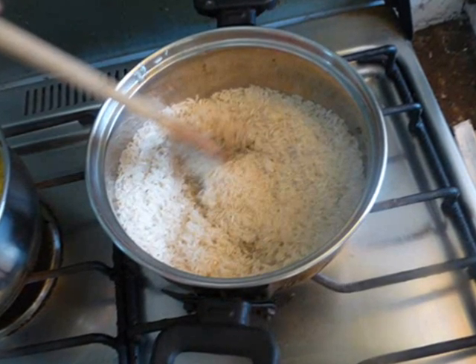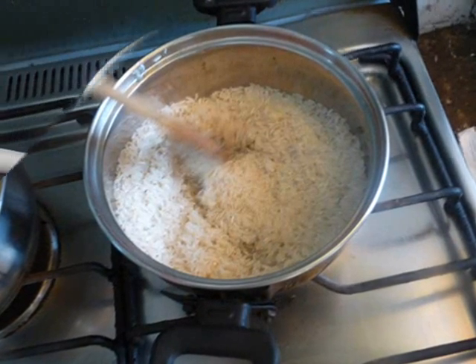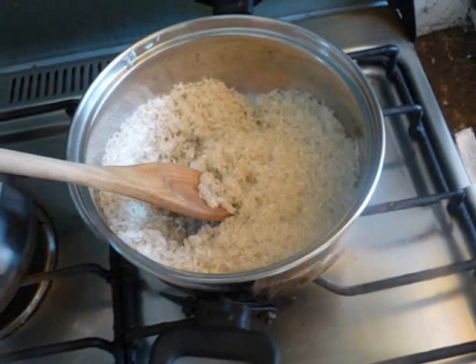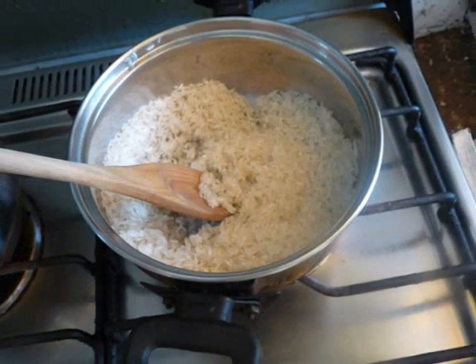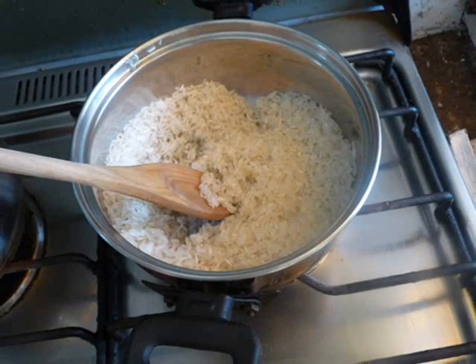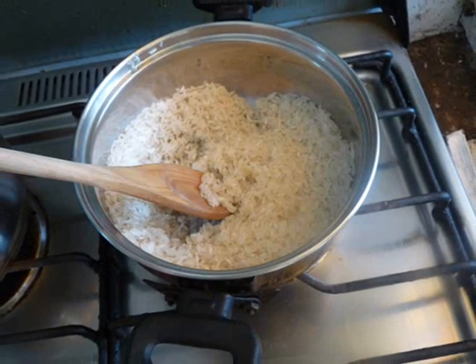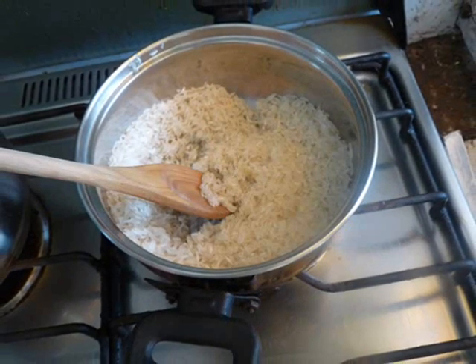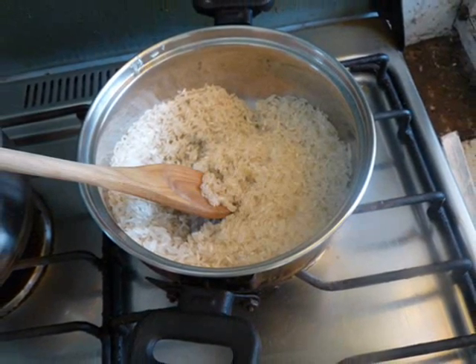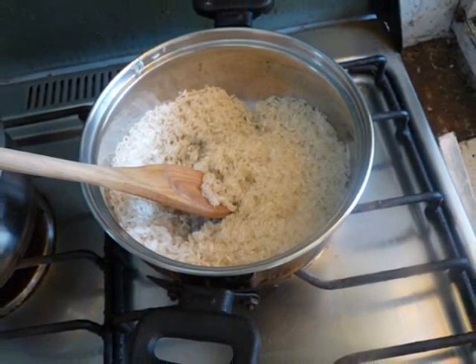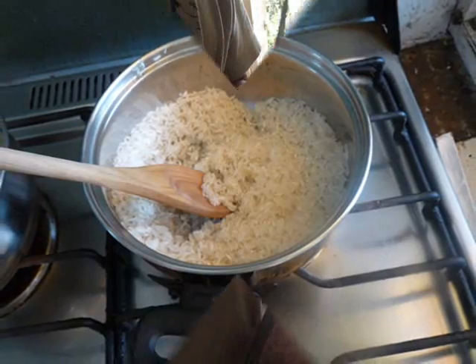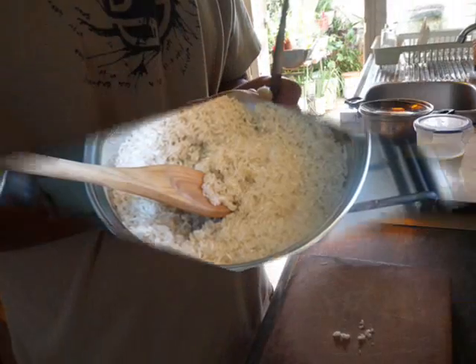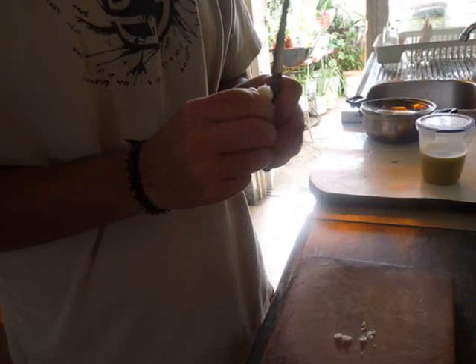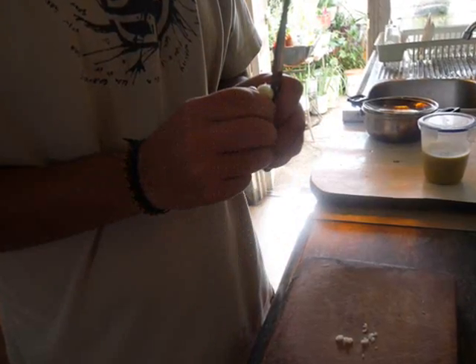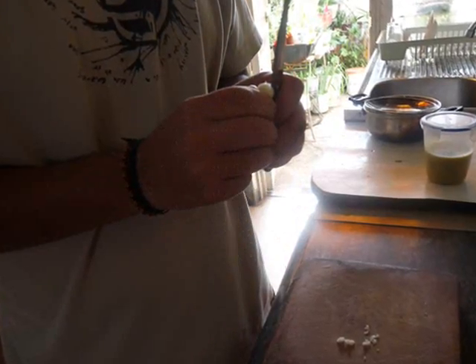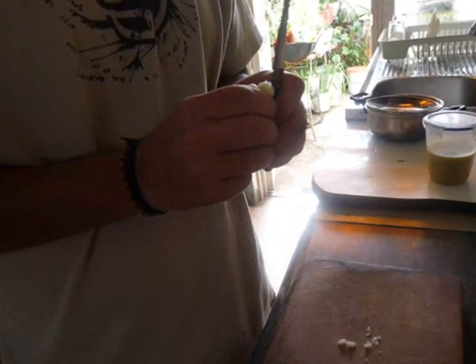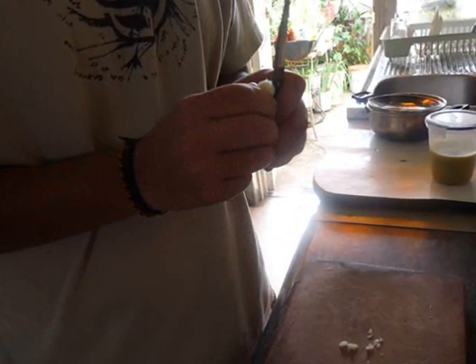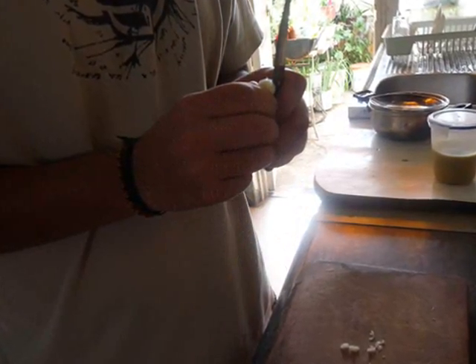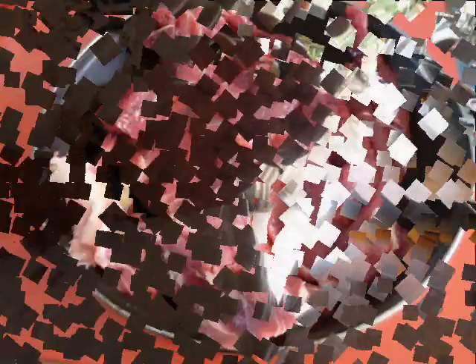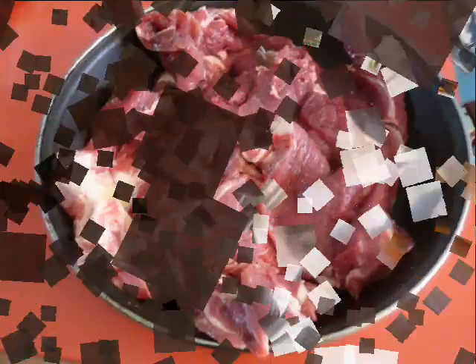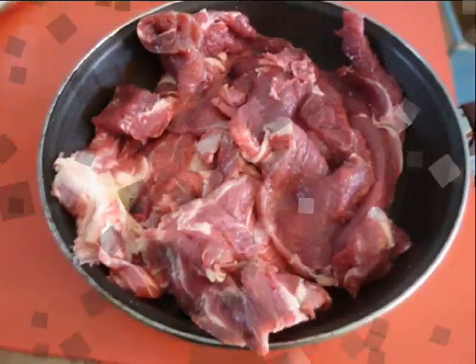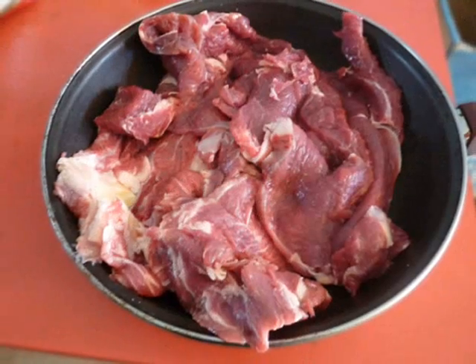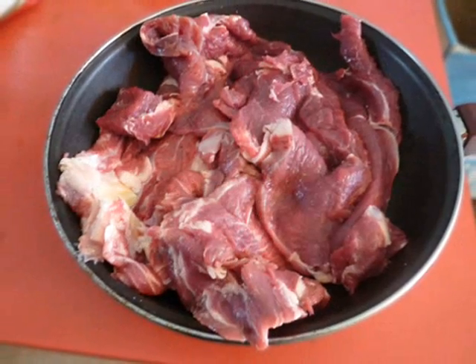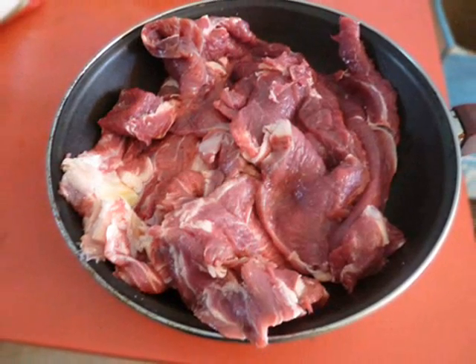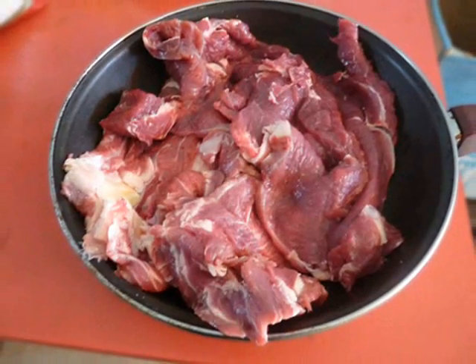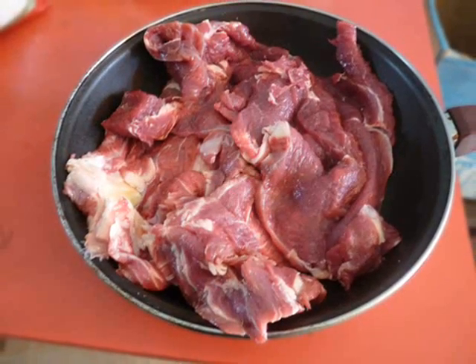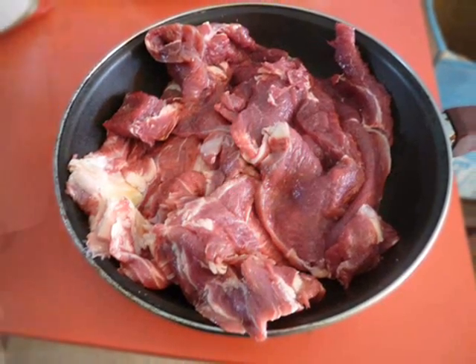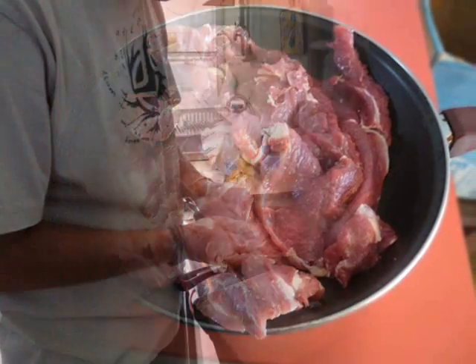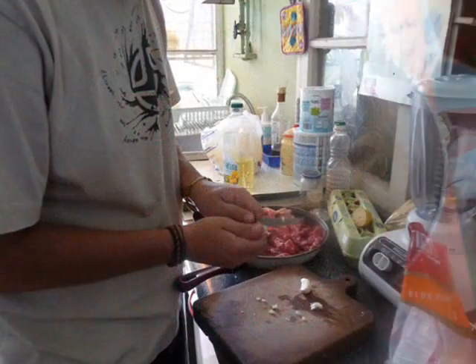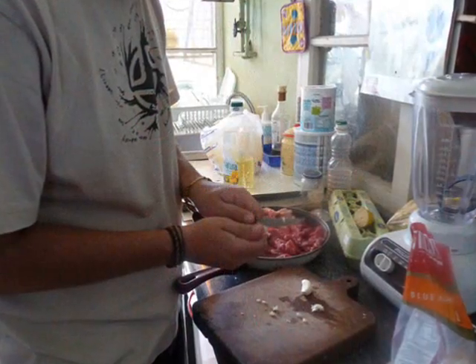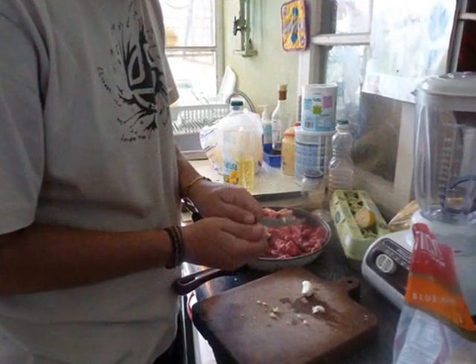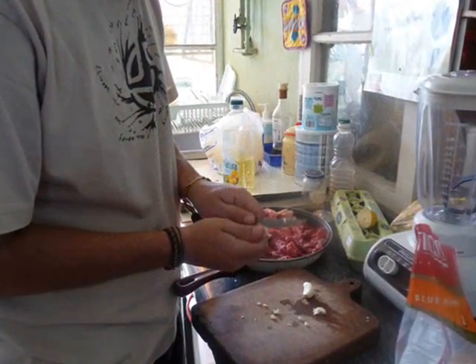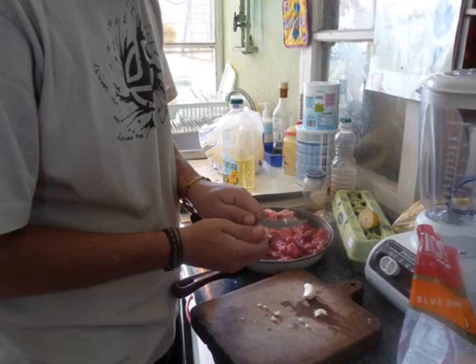Add some water and we let it cook. Now I'm going to chop more garlic for the steaks. For a chef like me, it's easy to do — I don't have to worry about cutting myself. I'm very cautious!